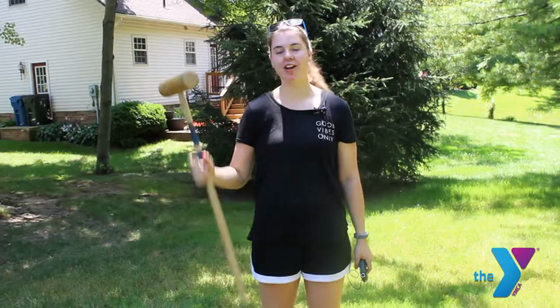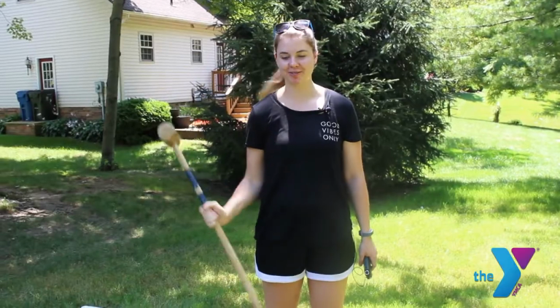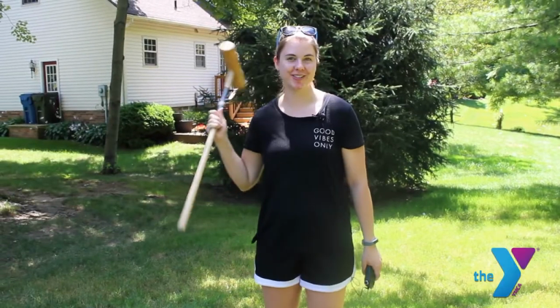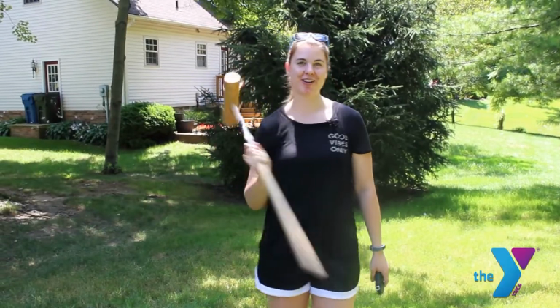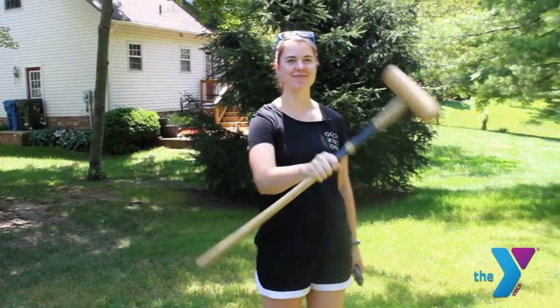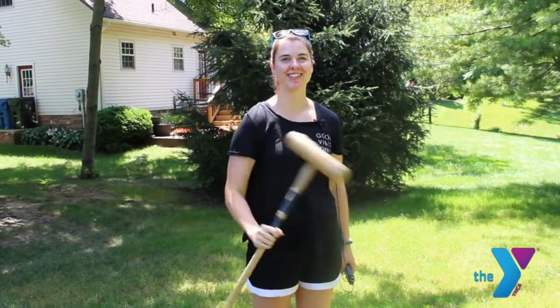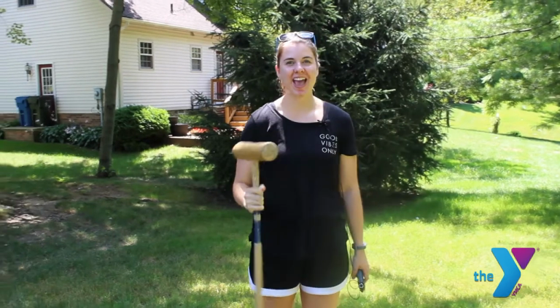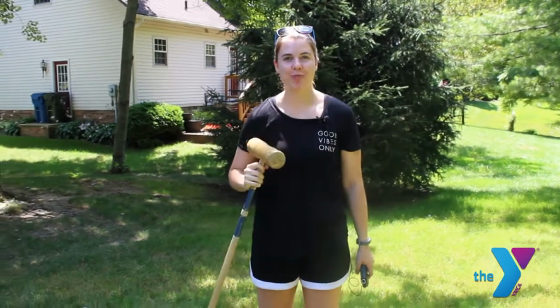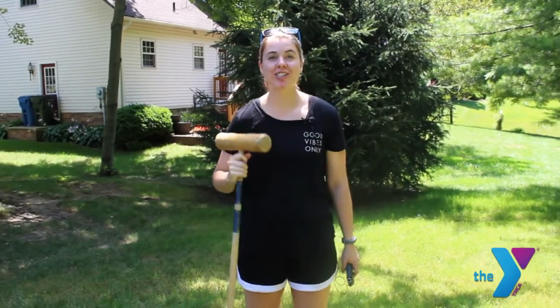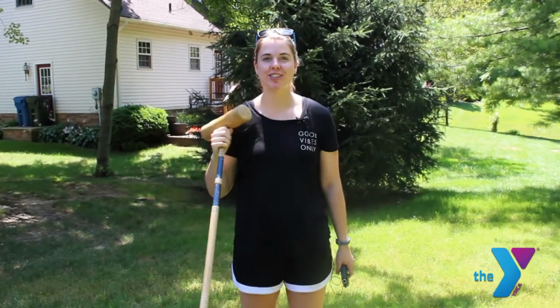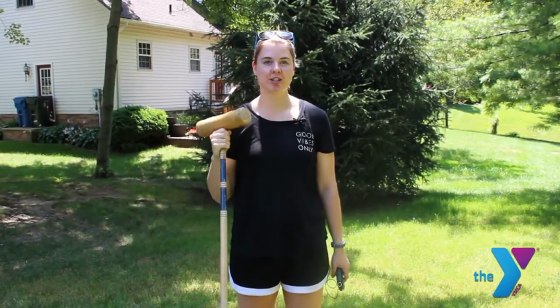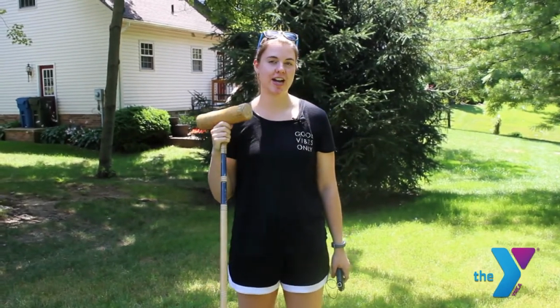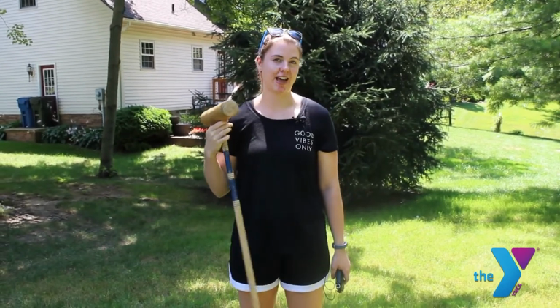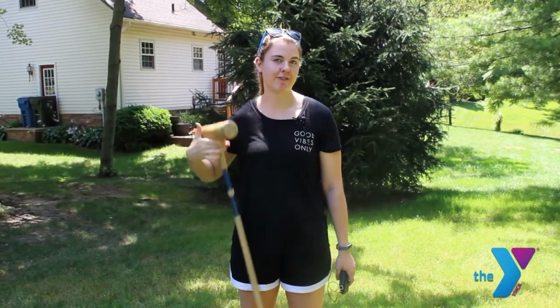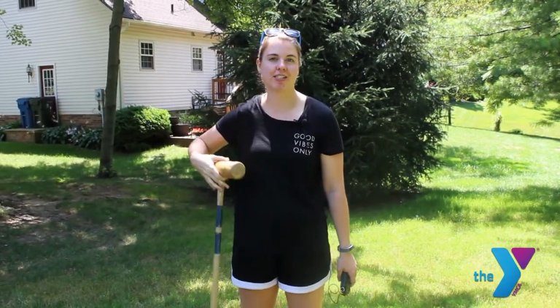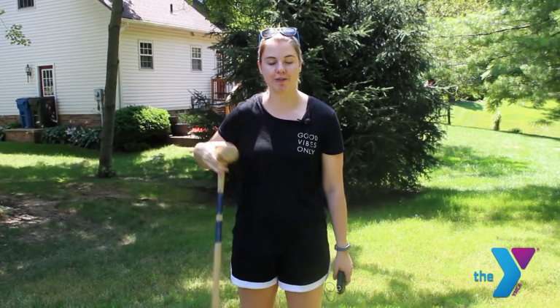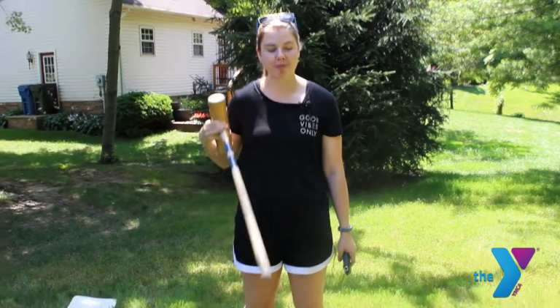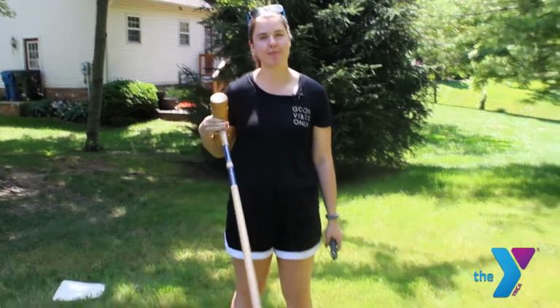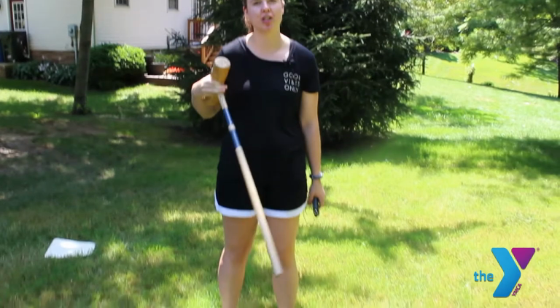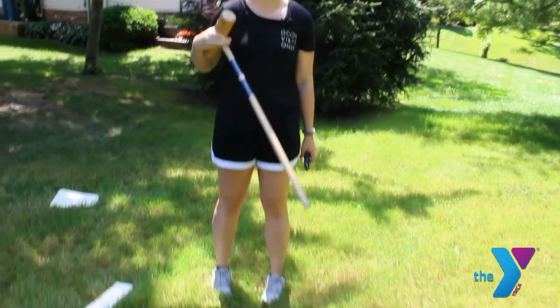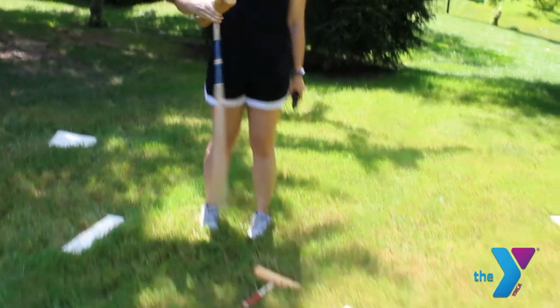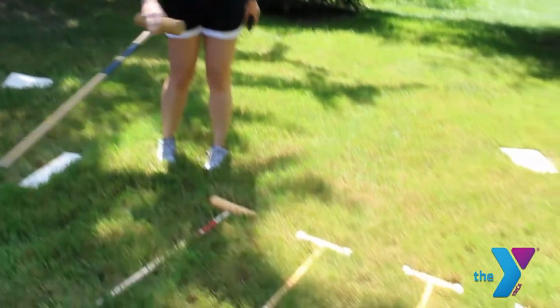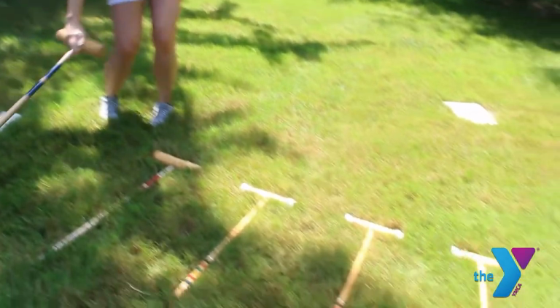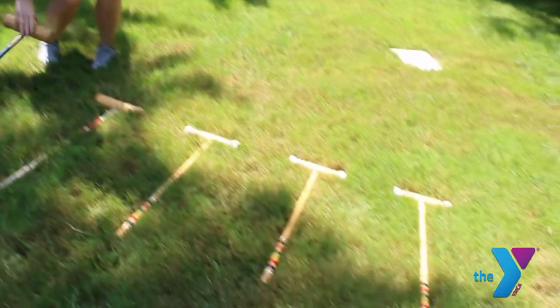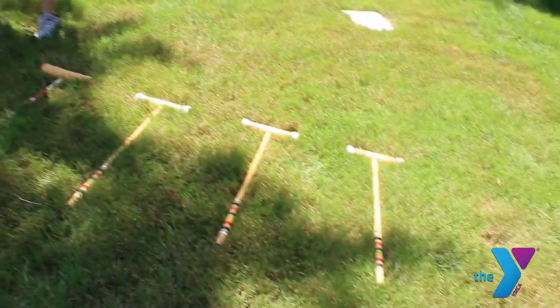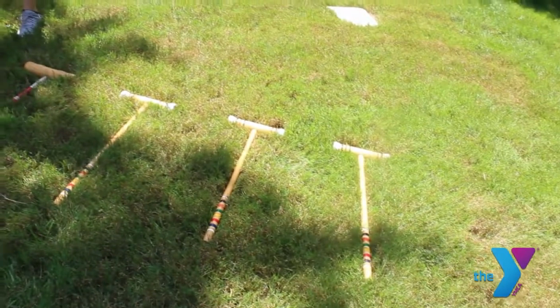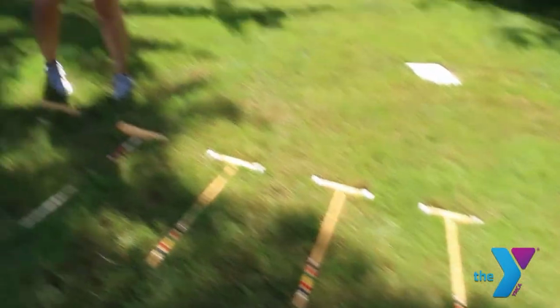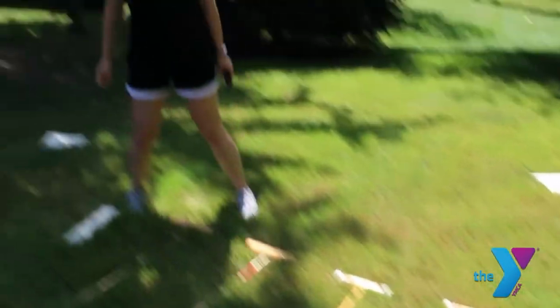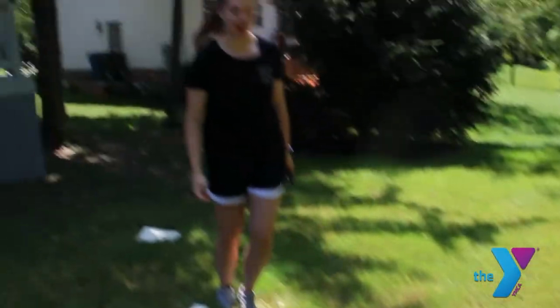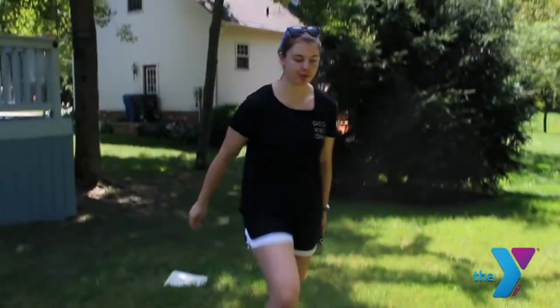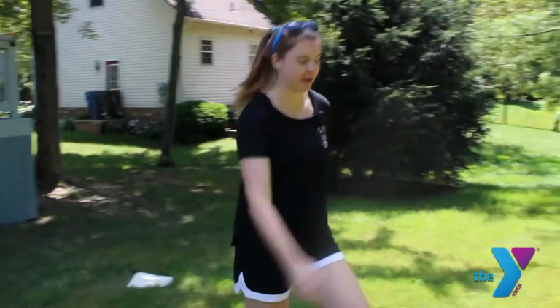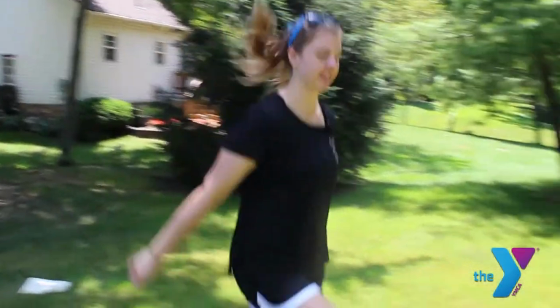Our next obstacle — we used croquet mallets and just used these to create kind of a ladder effect. If you don't have croquet mallets, you could use any sort of stick that you can find. We're just hopping through them like this.